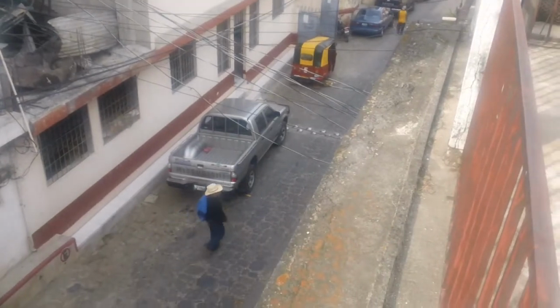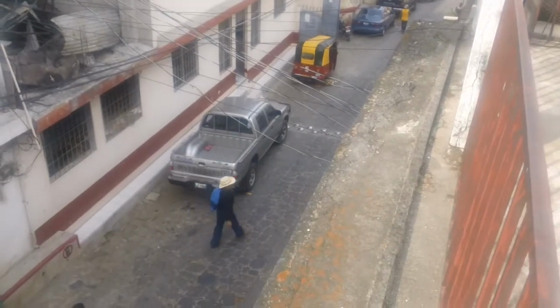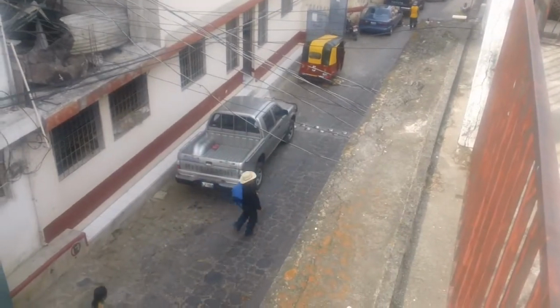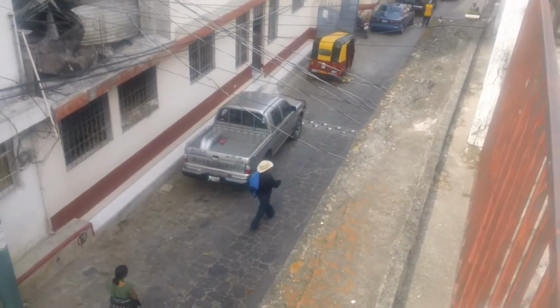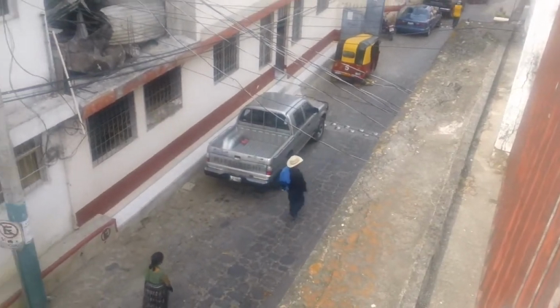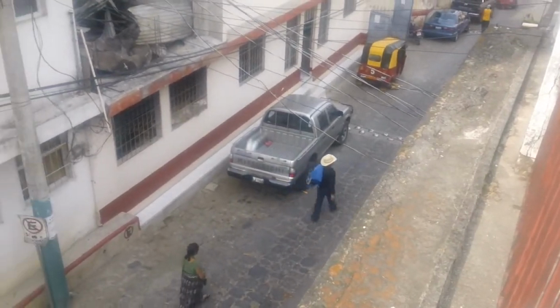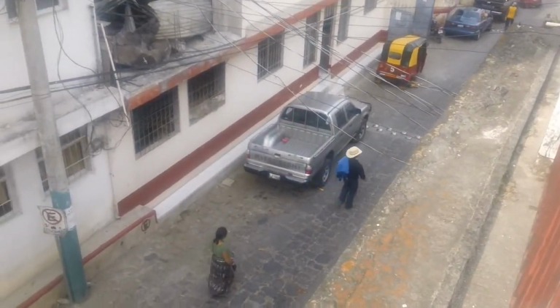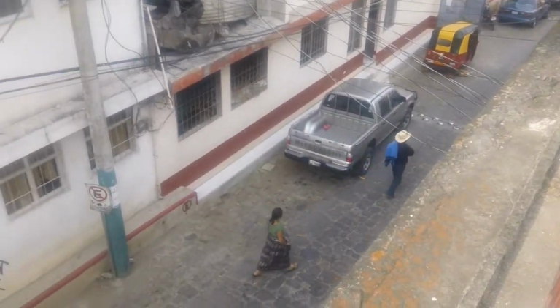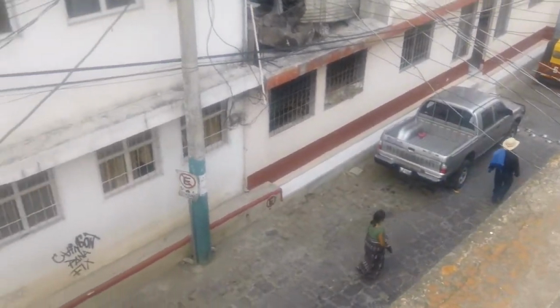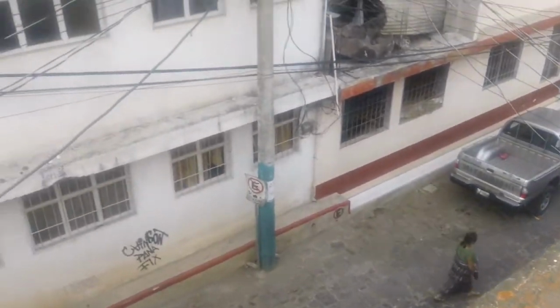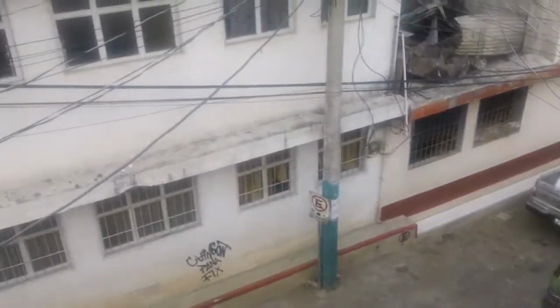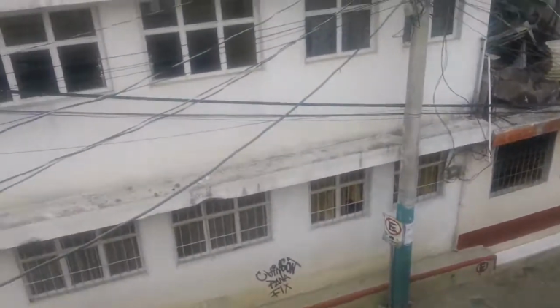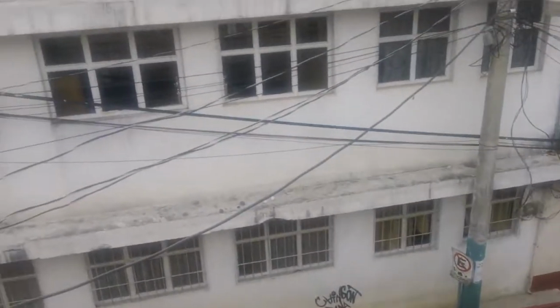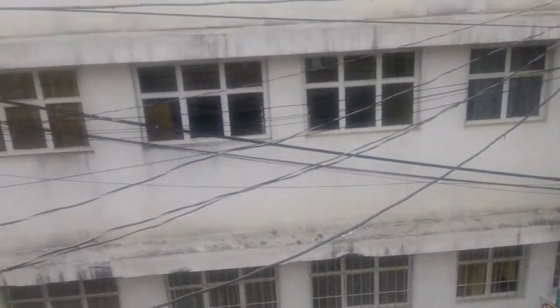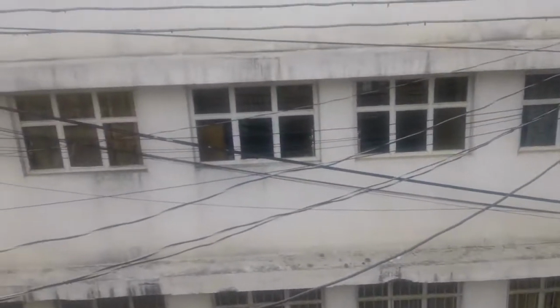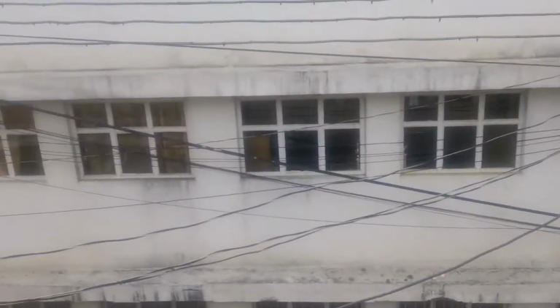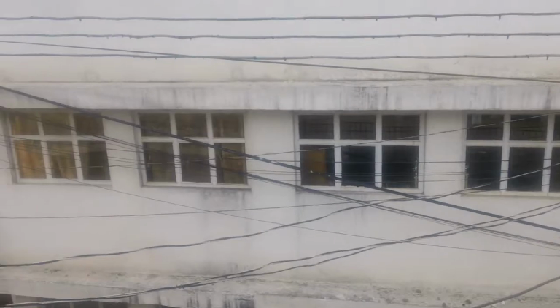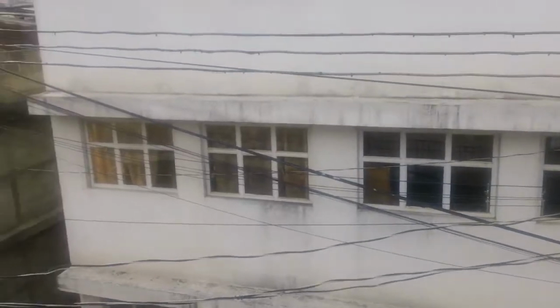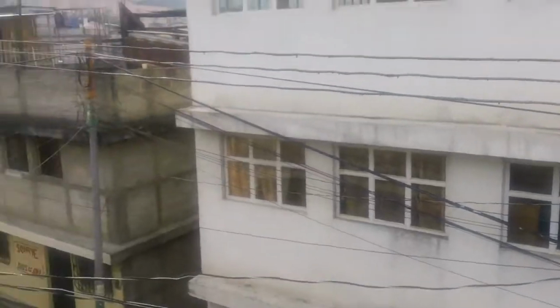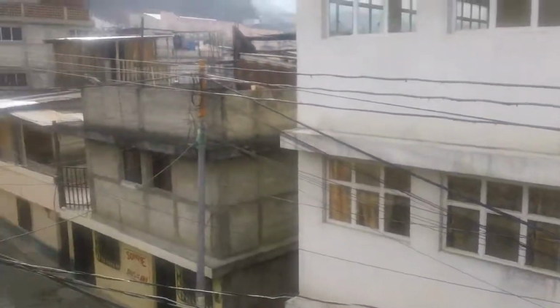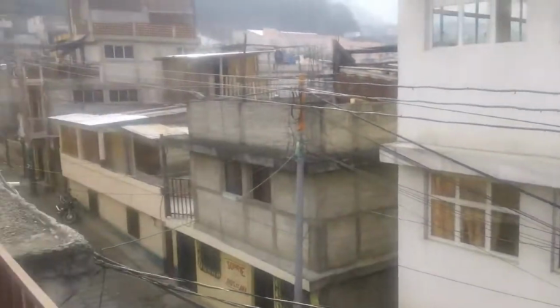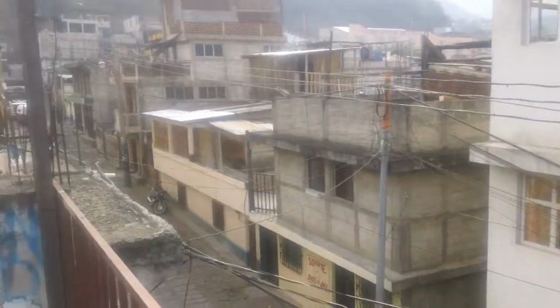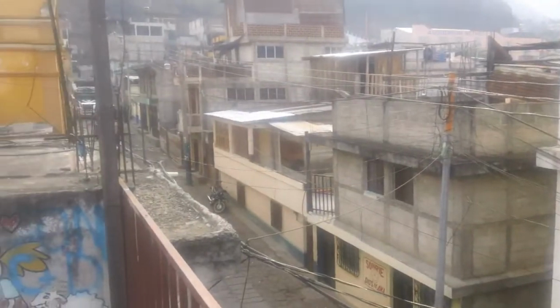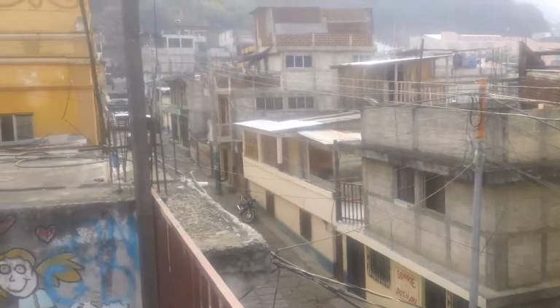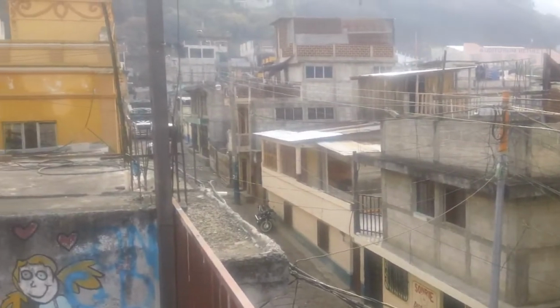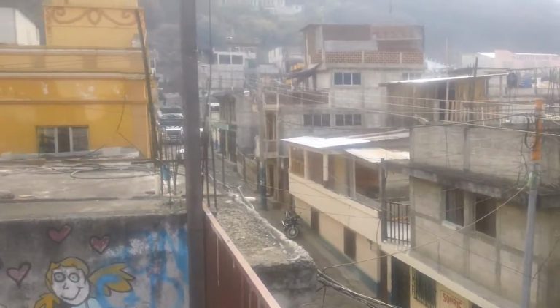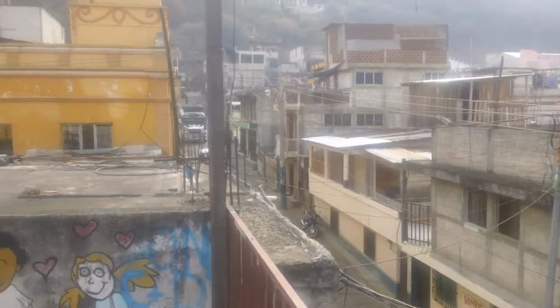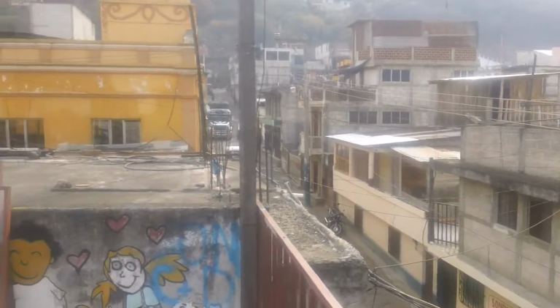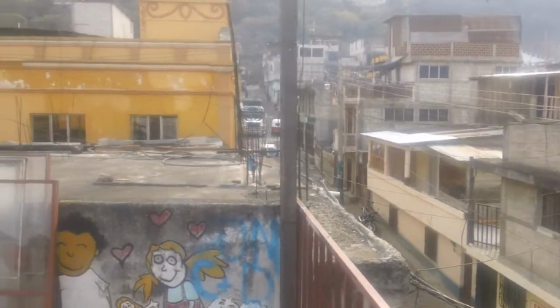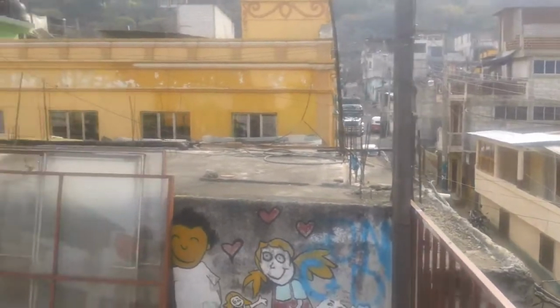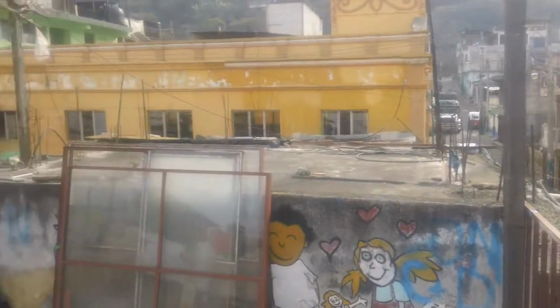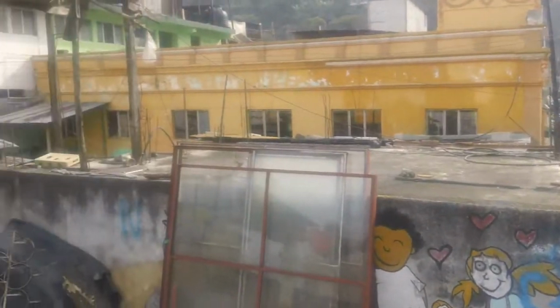Coming back from work — this is our normal, this is our abode in Guatemala right now. And it's laundry day.